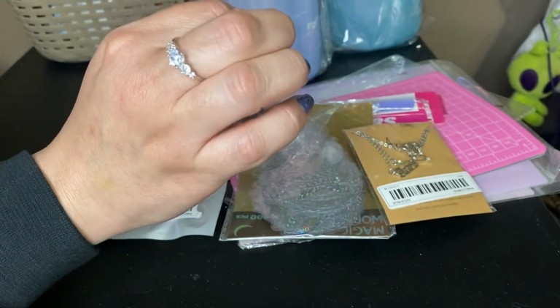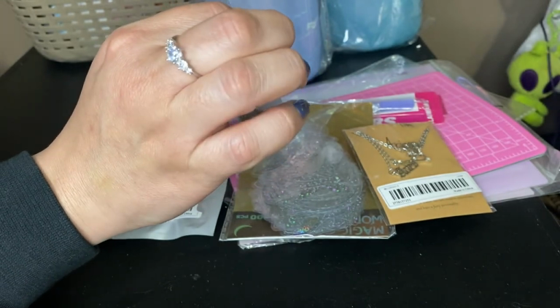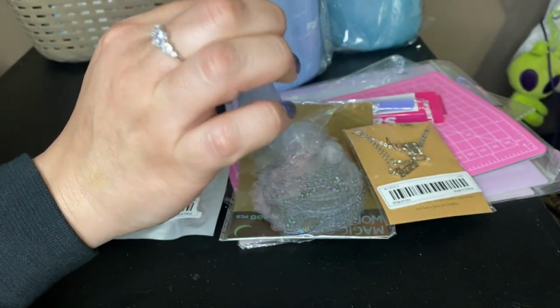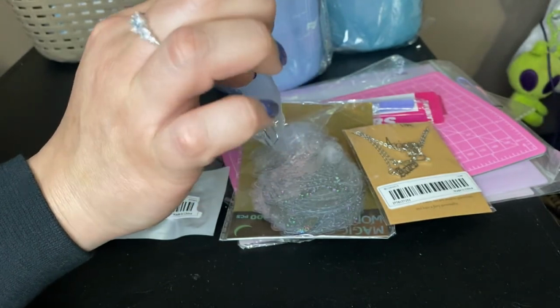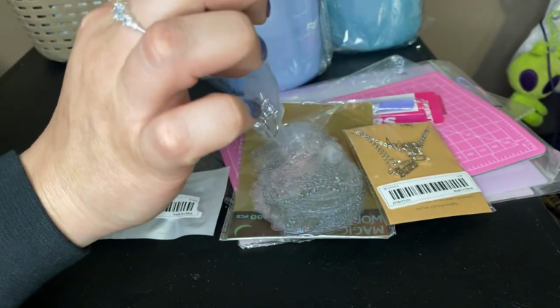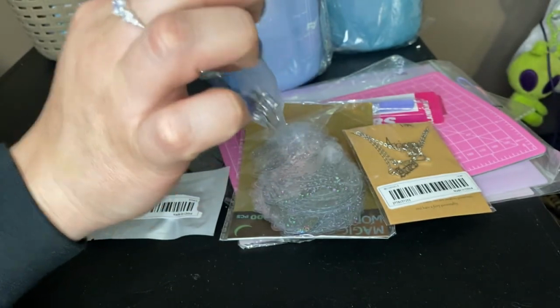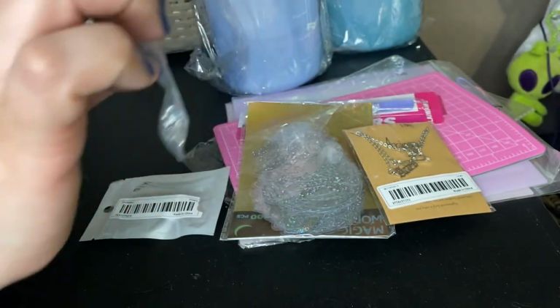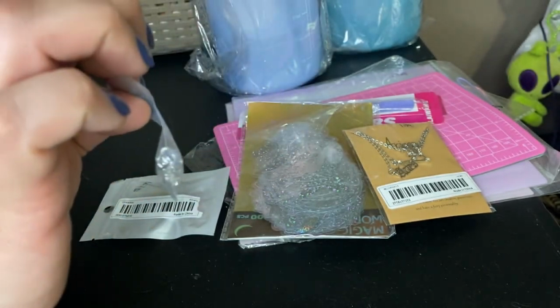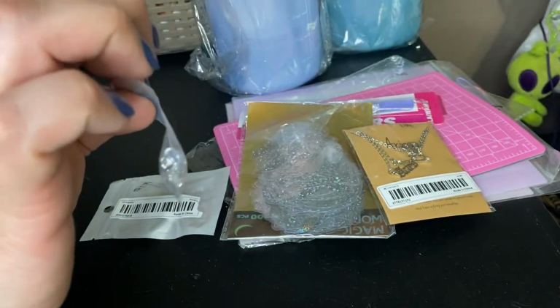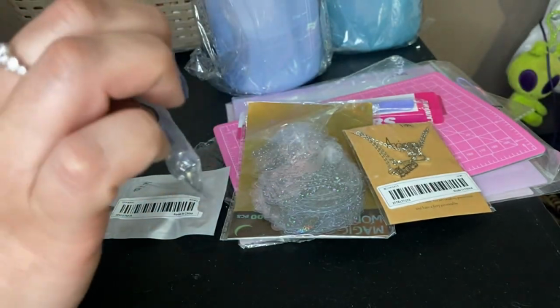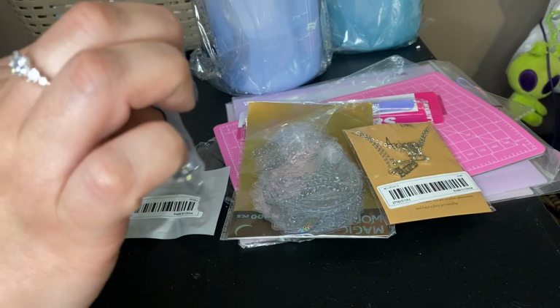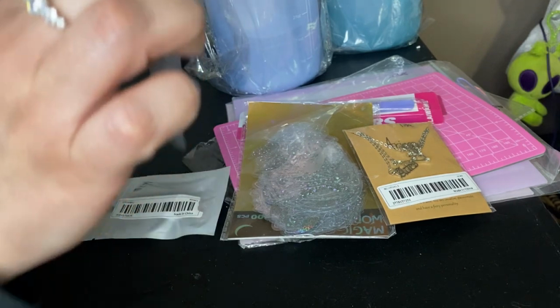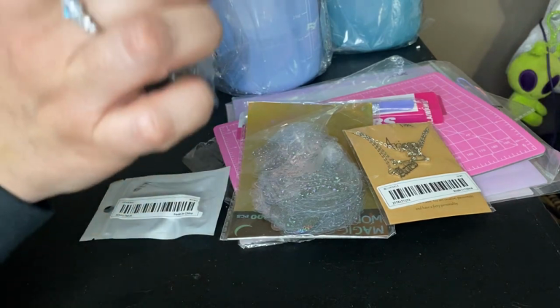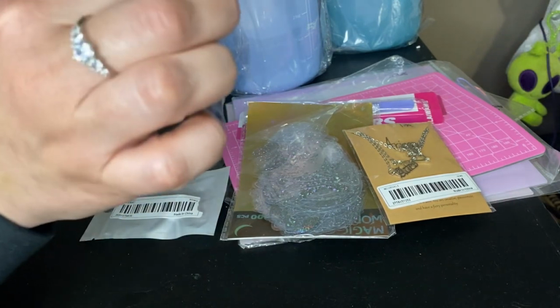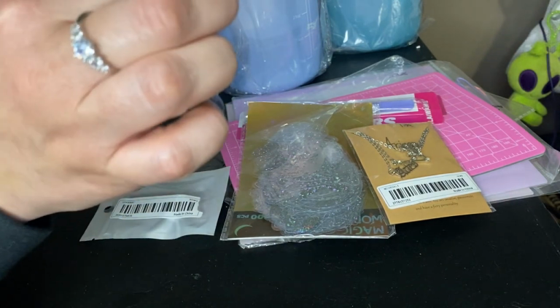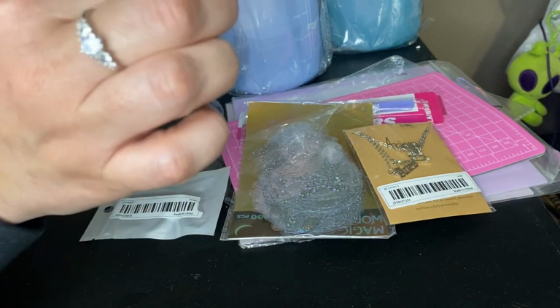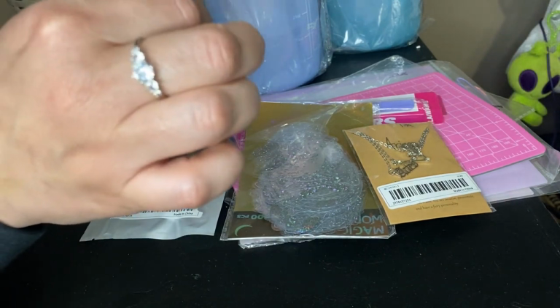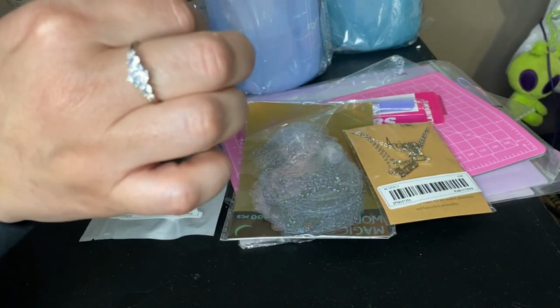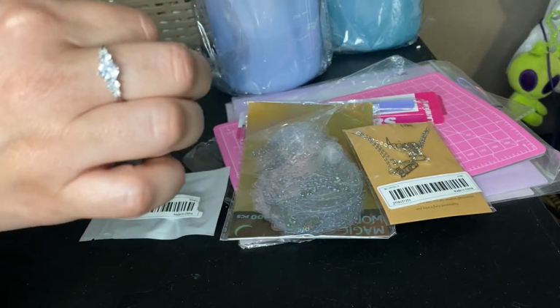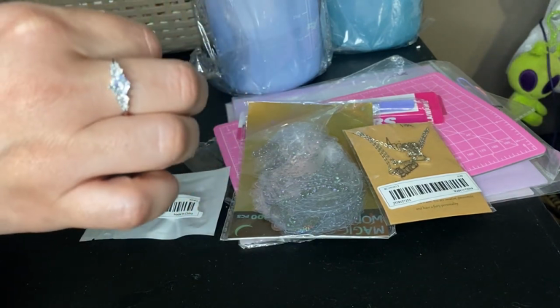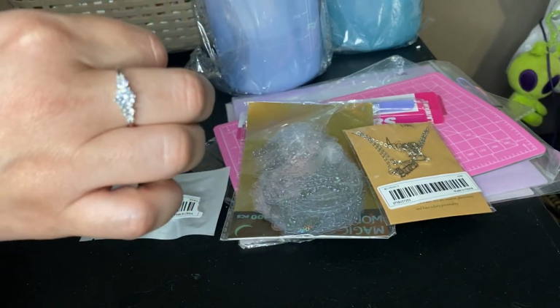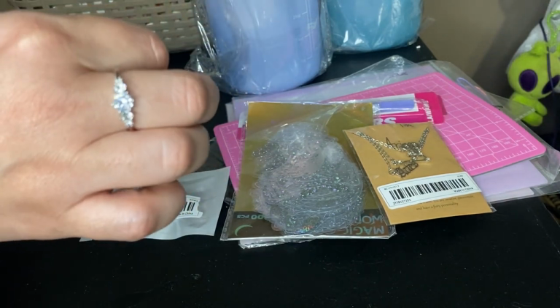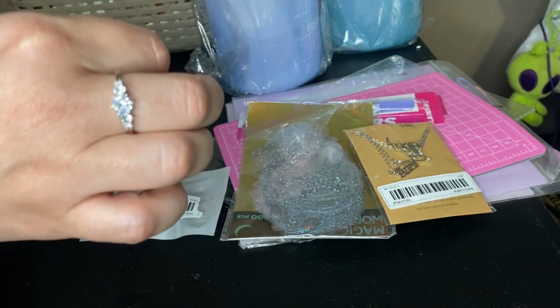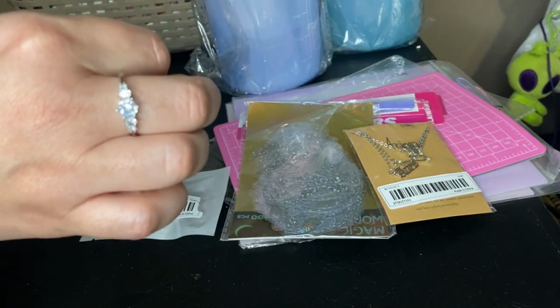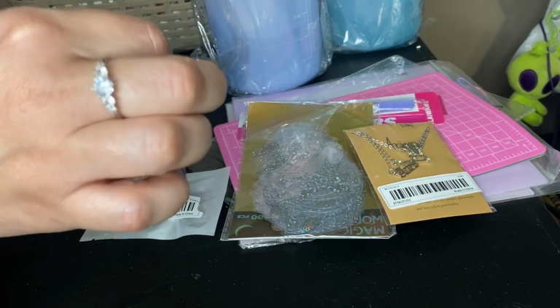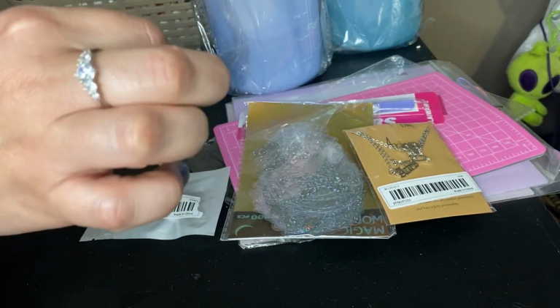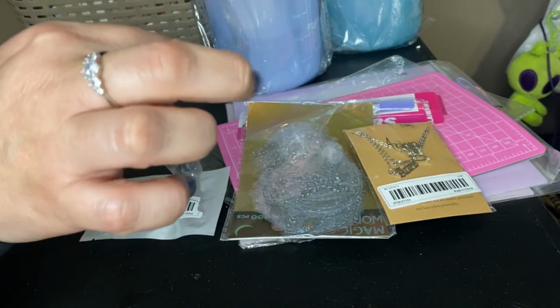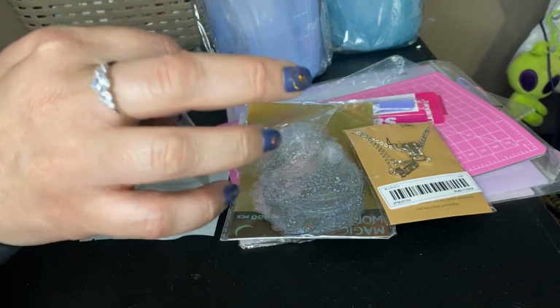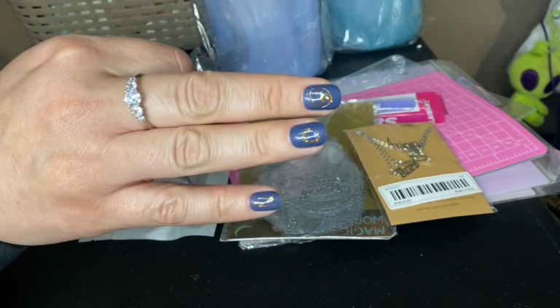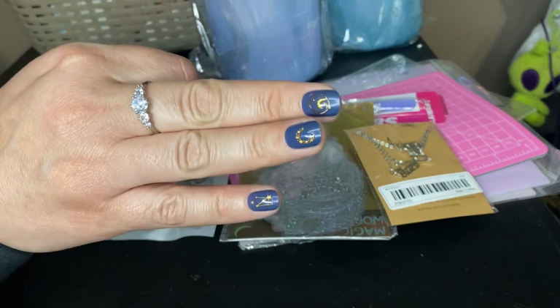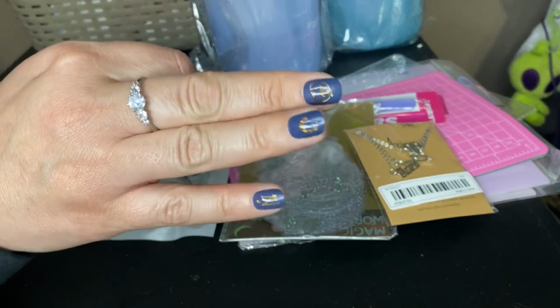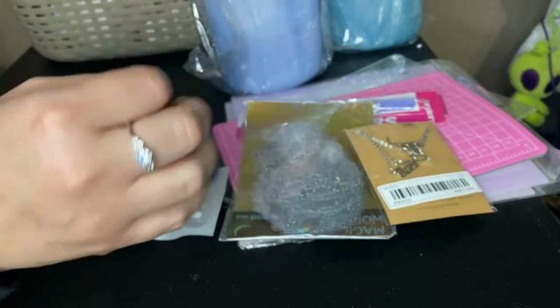Honestly, up close it looks pretty. It looks gorgeous. I couldn't tell you if it was fake or not.